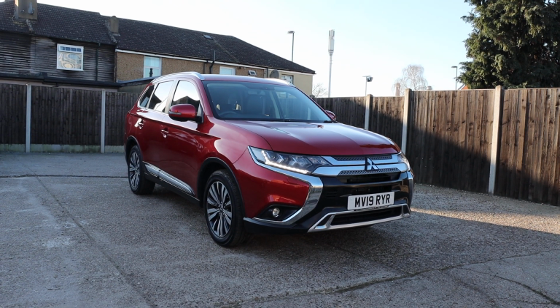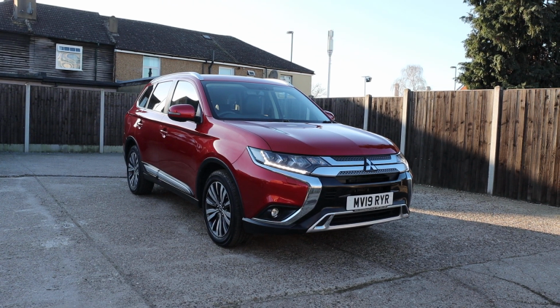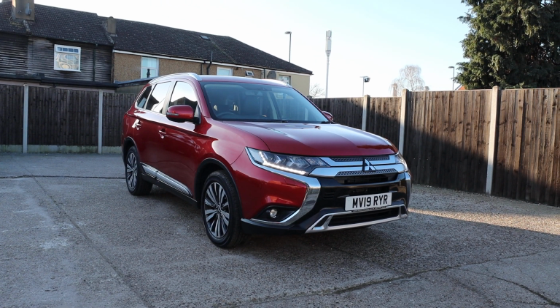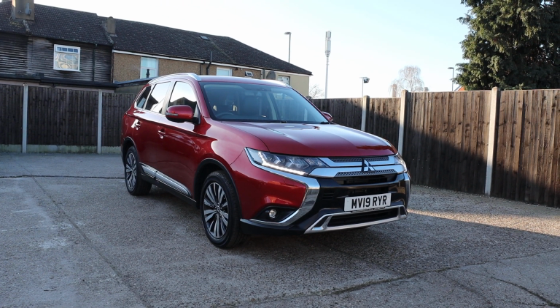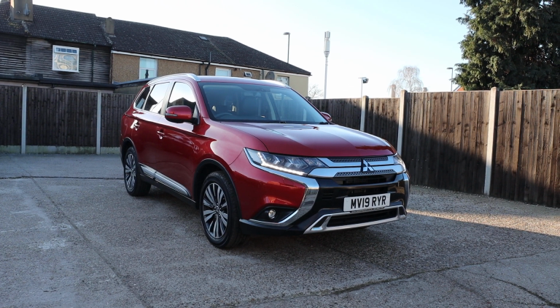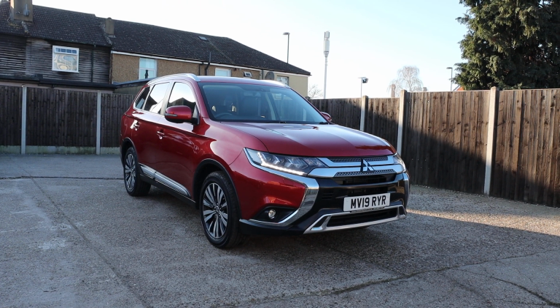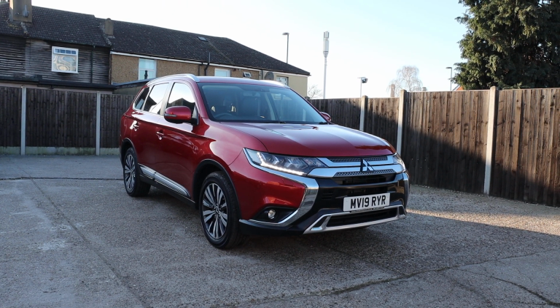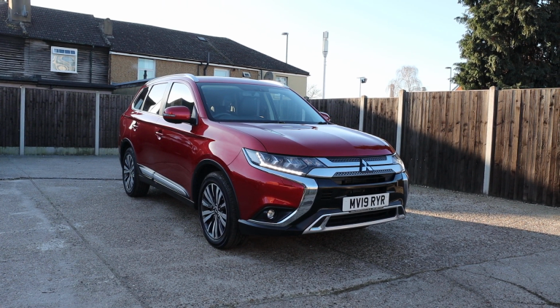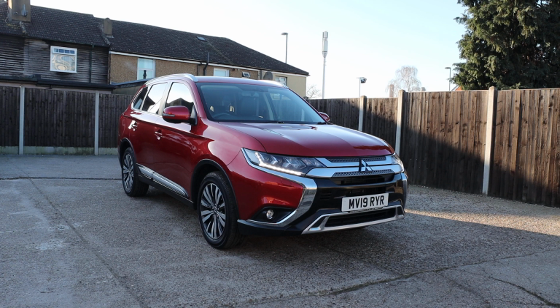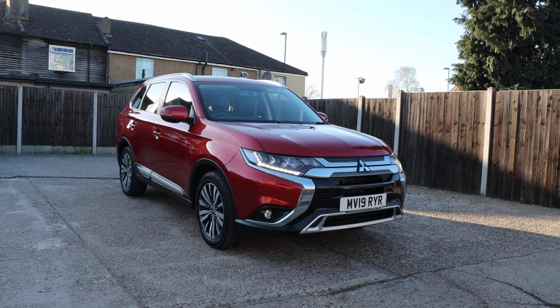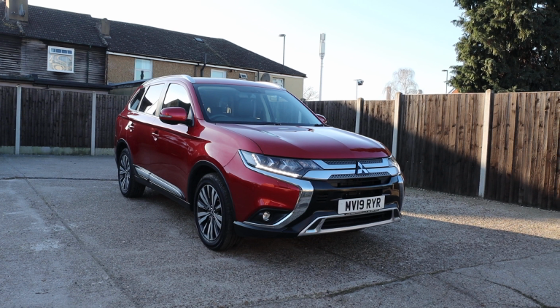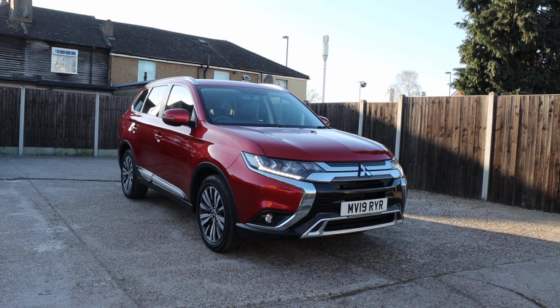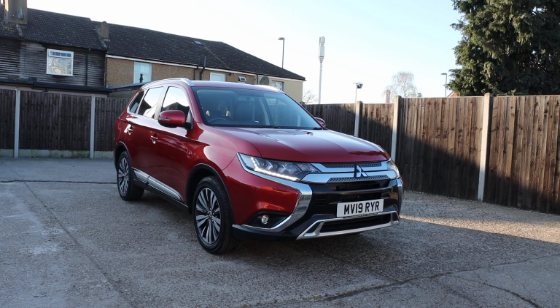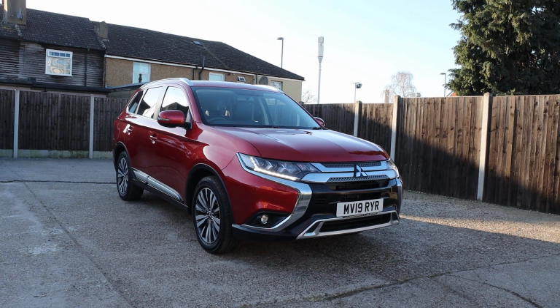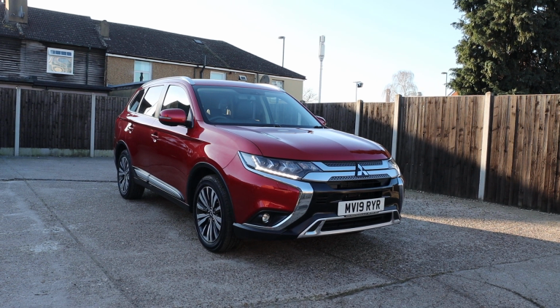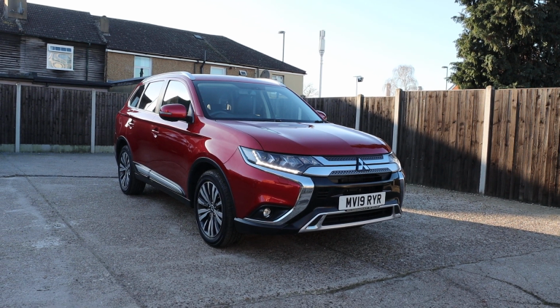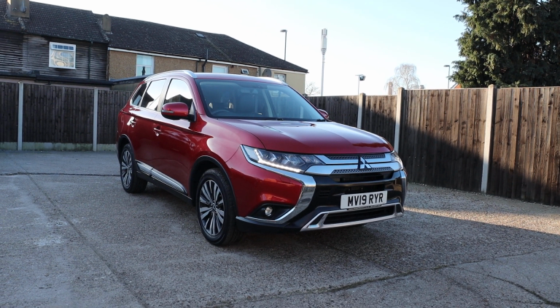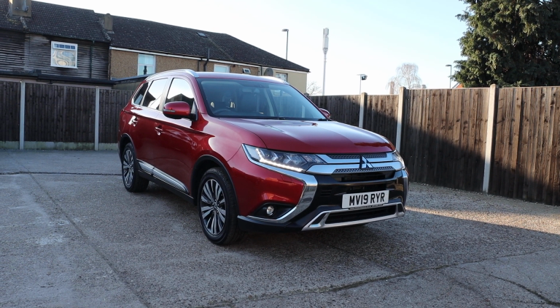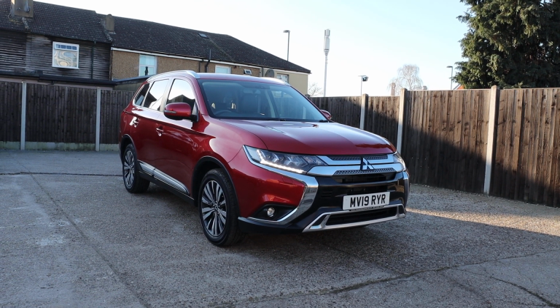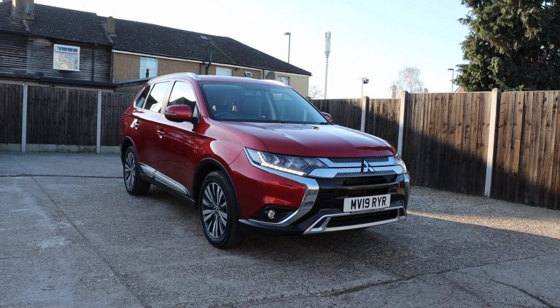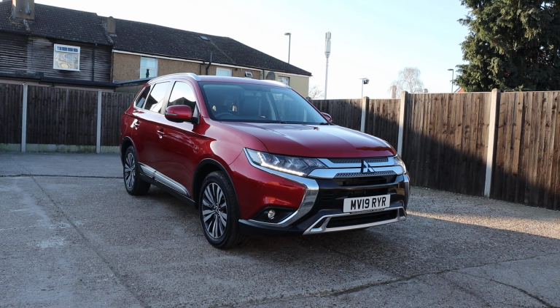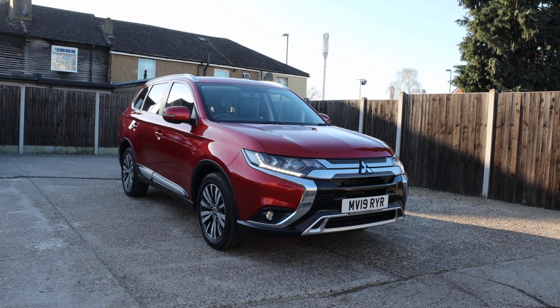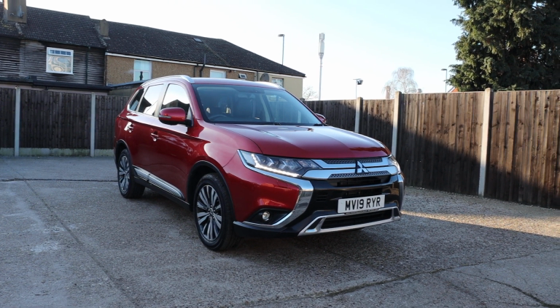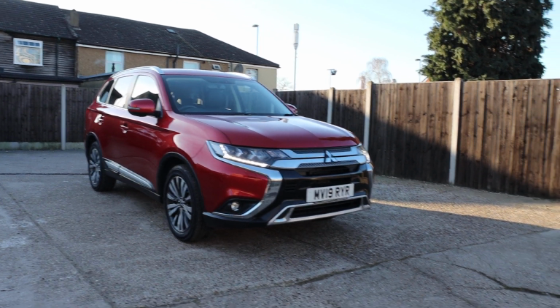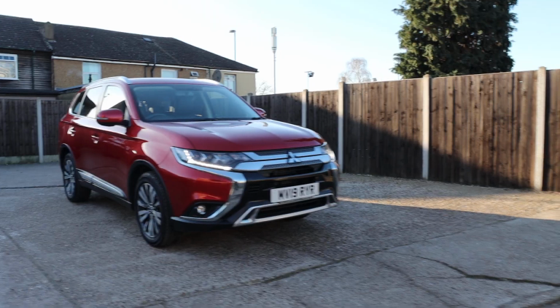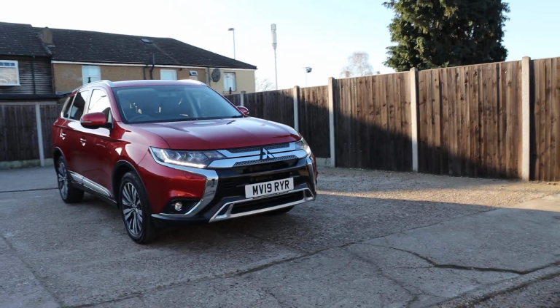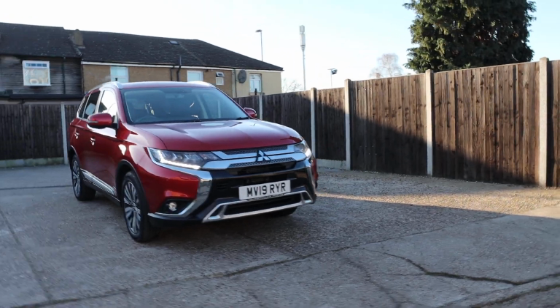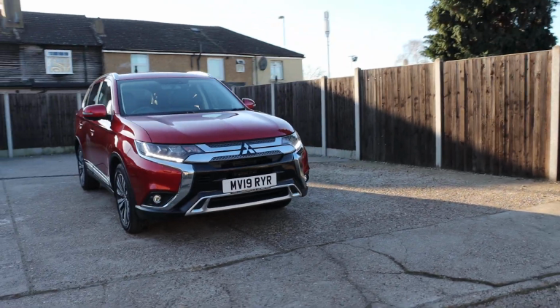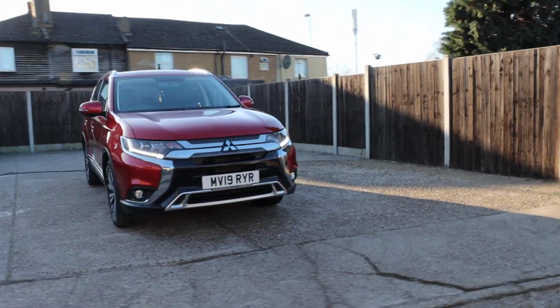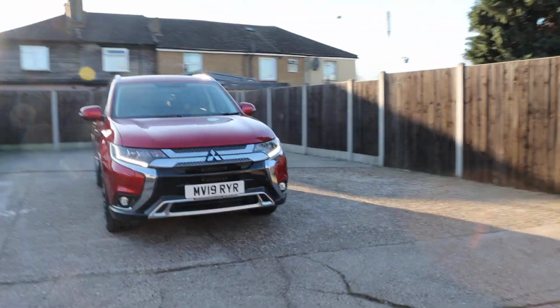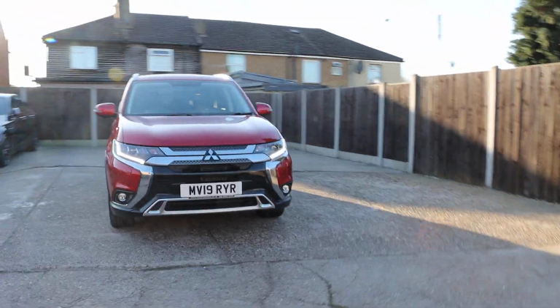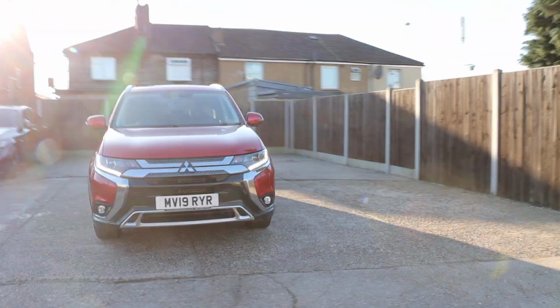For sale at McCarty Cars: Mitsubishi Outlander, 19 plate, 2019, metallic red, with daytime running lights.